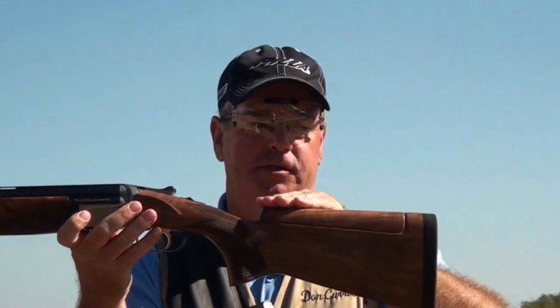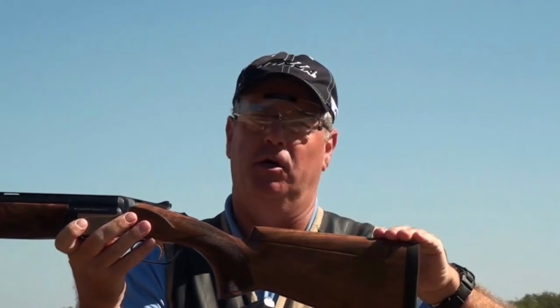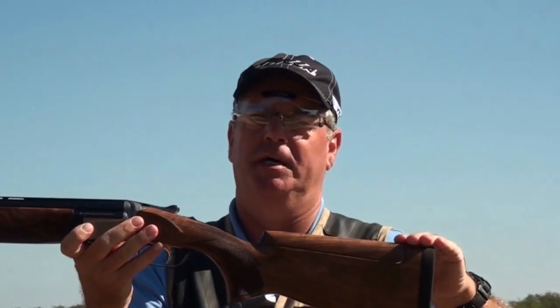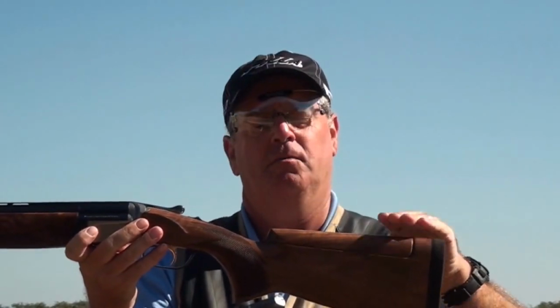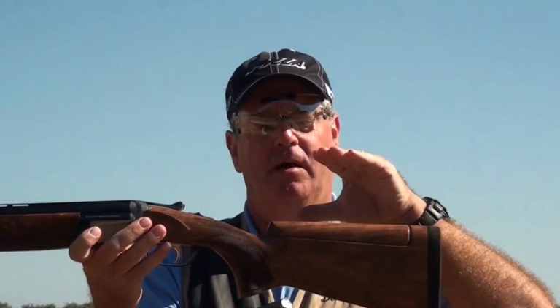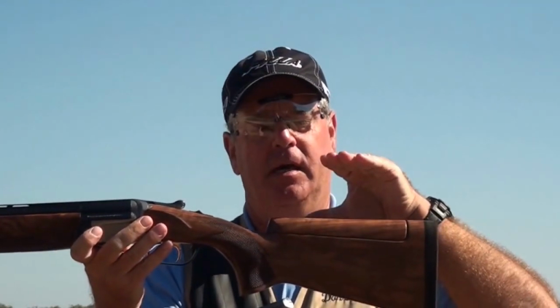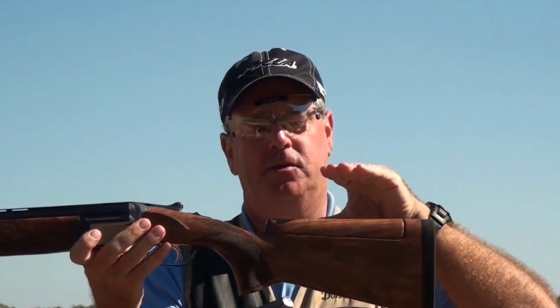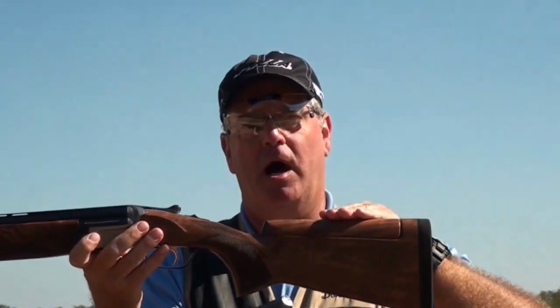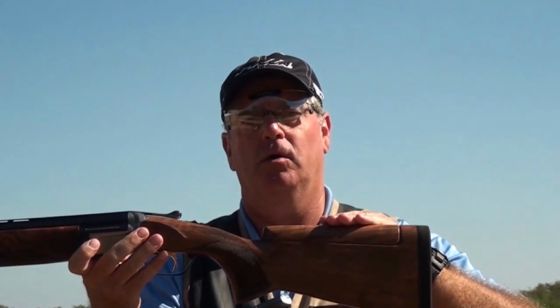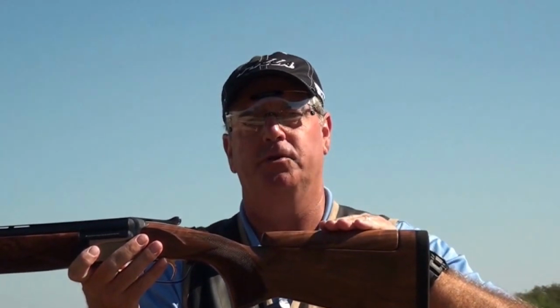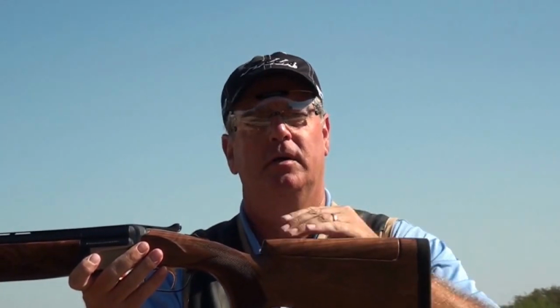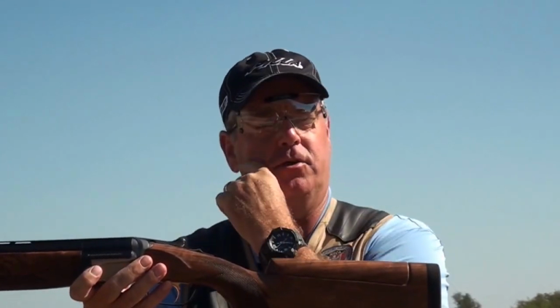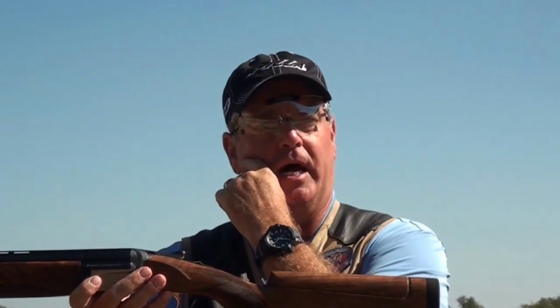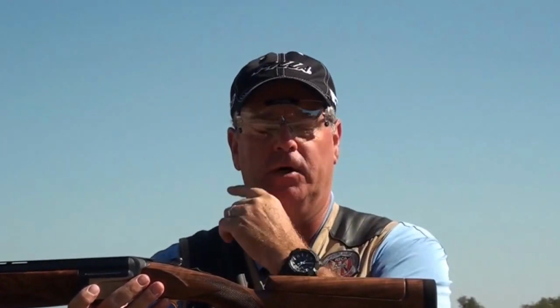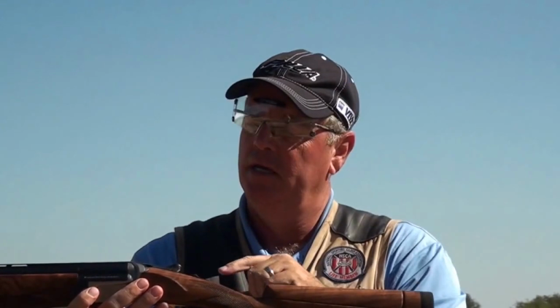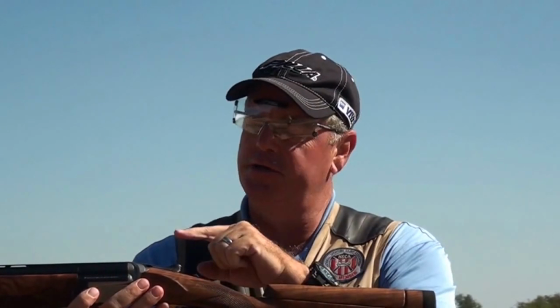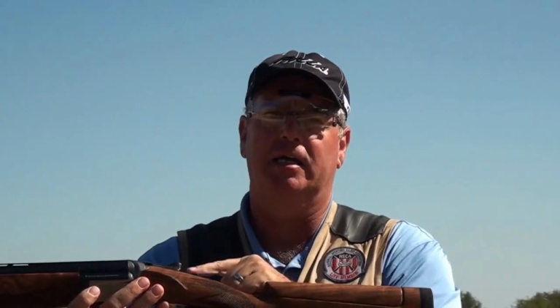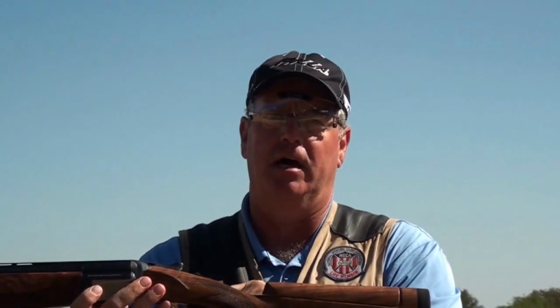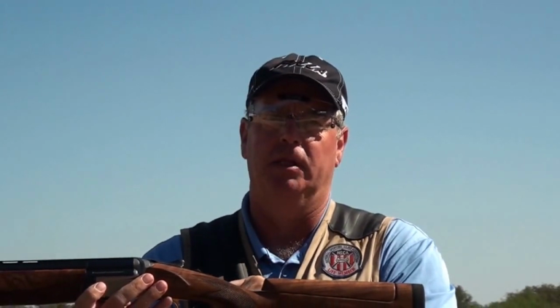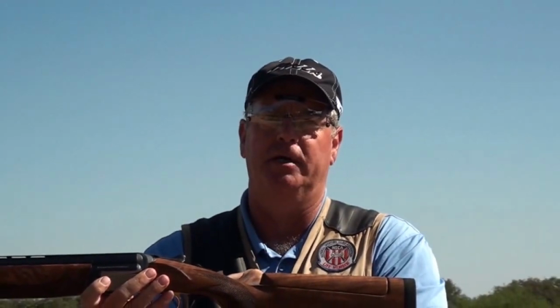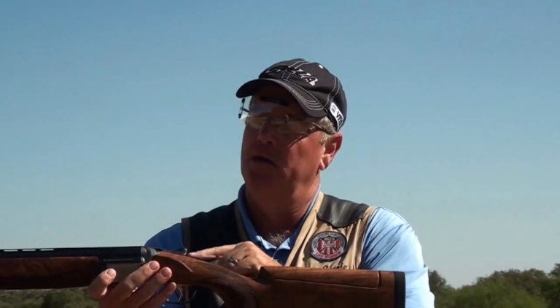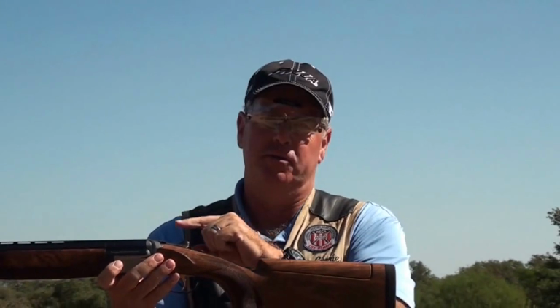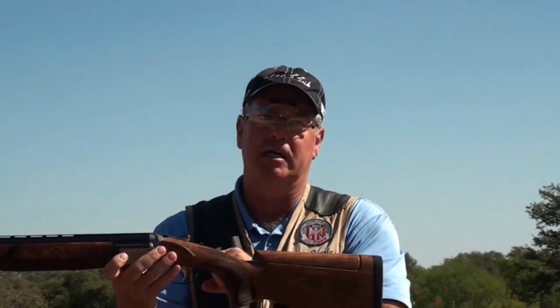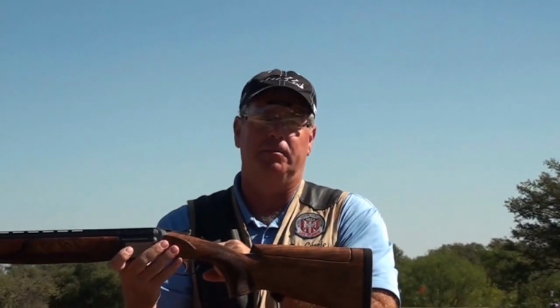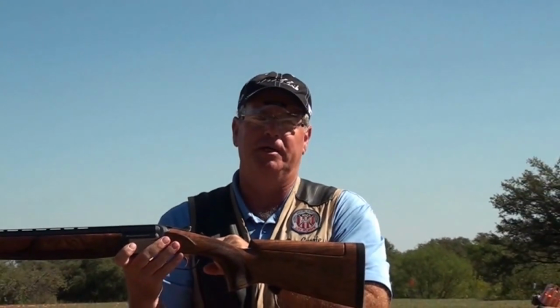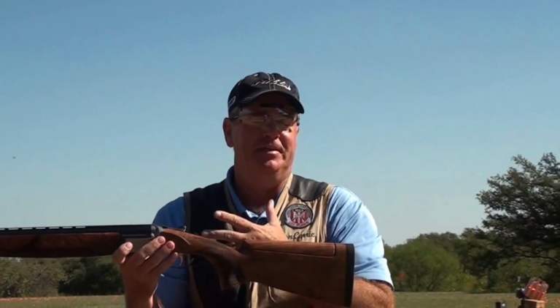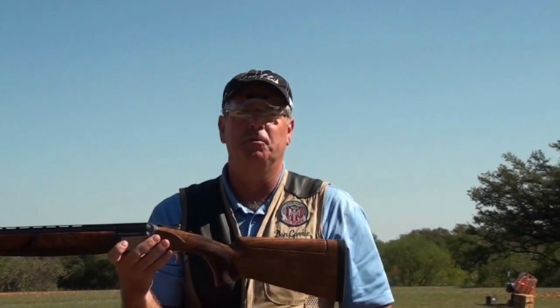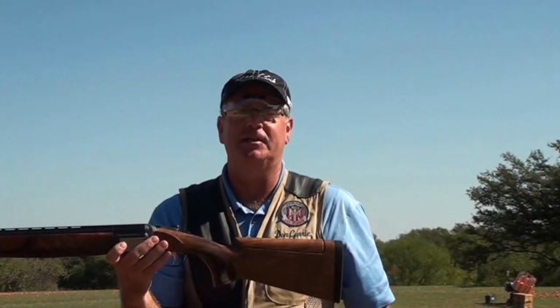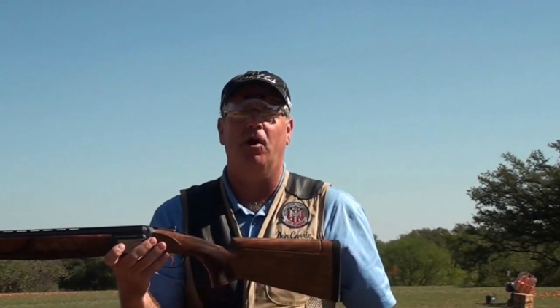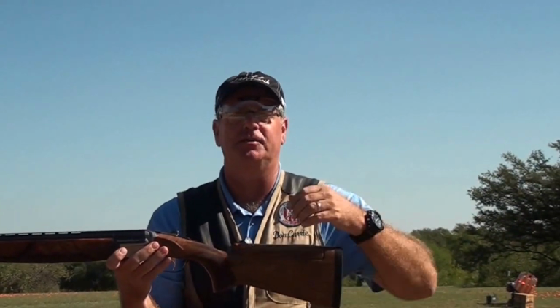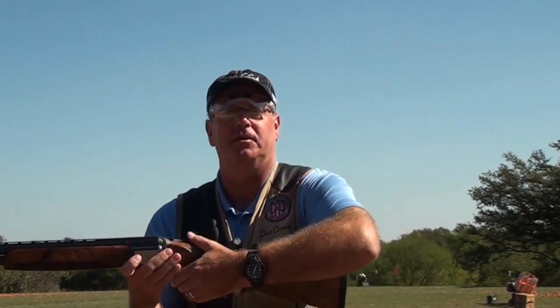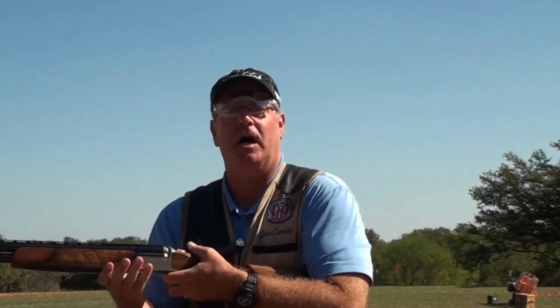This is called the comb of the gun. When we have a gun that has too much drop at comb for the shooter — say a shooter with a high cheekbone — the shooter's eye comes down below the rib. When the shooter's eye comes down below the rib, the shooter really can't see the target as they're executing the shot.